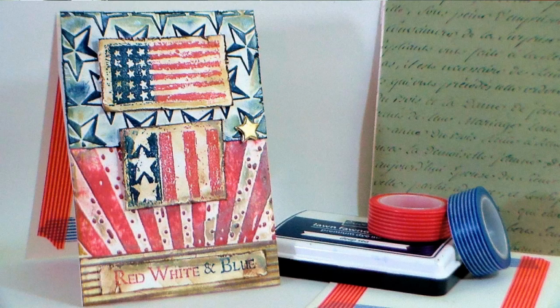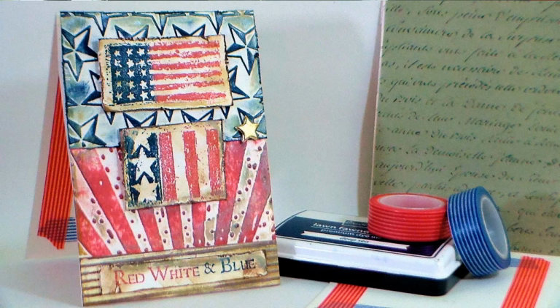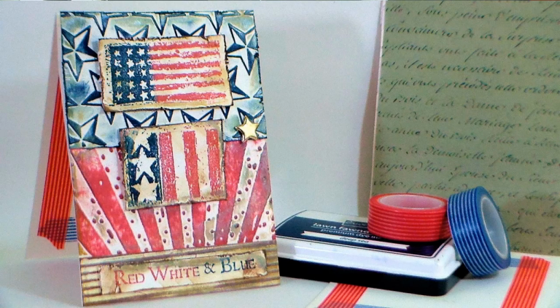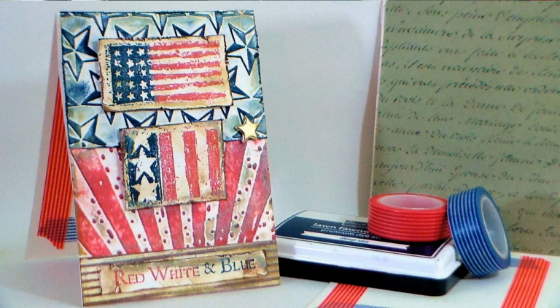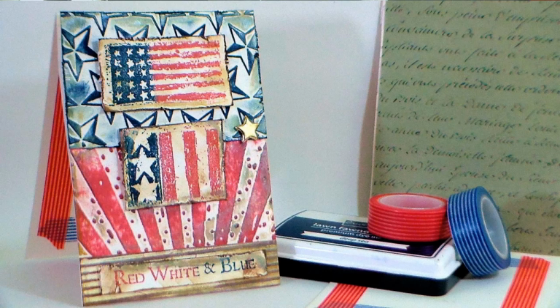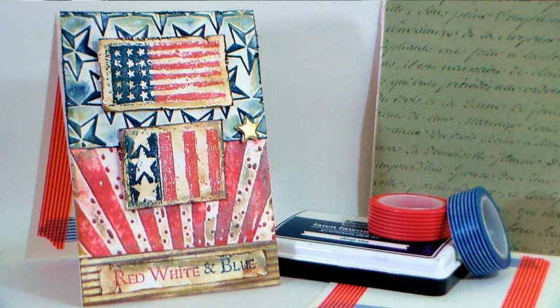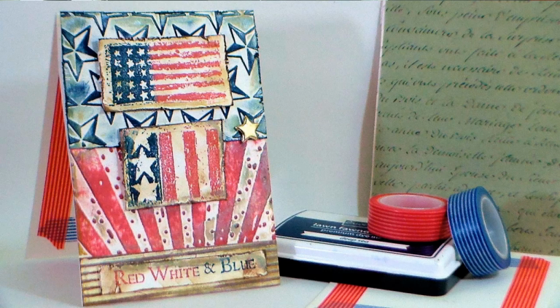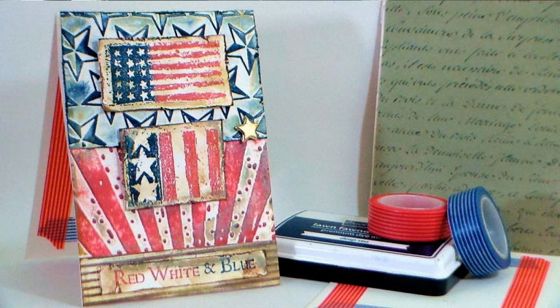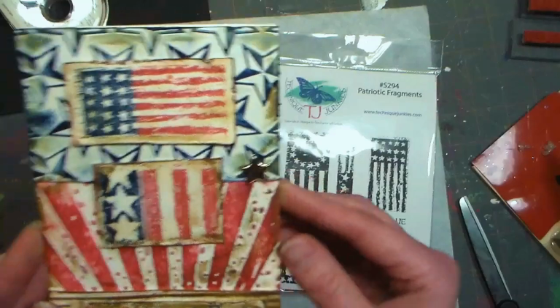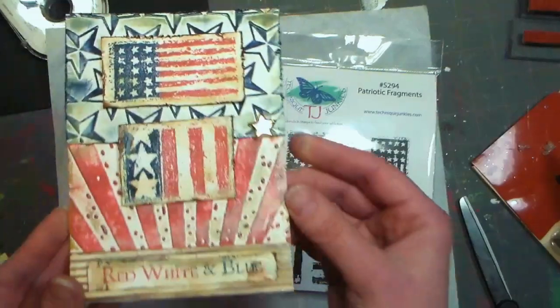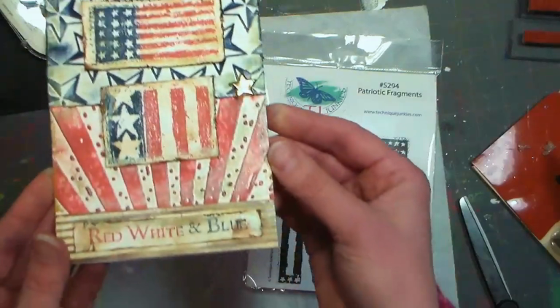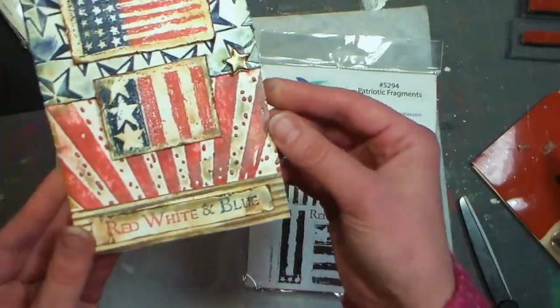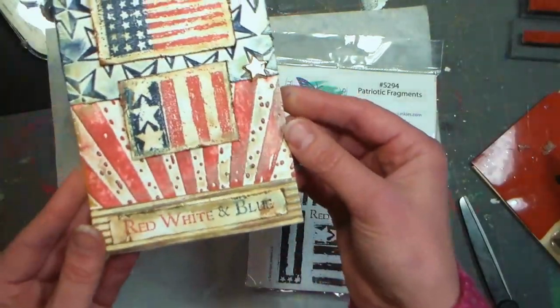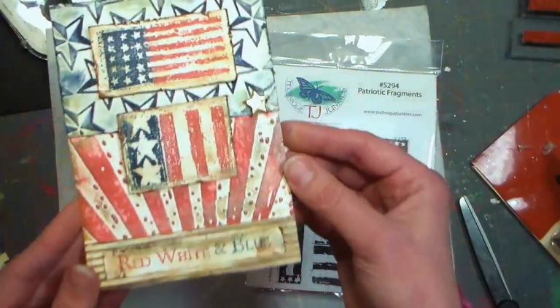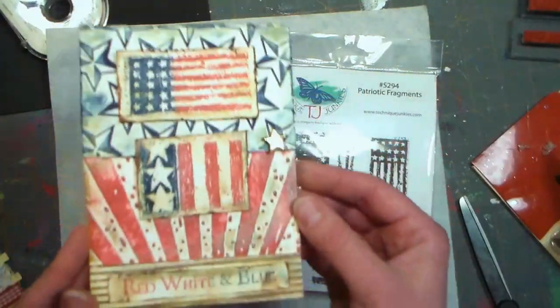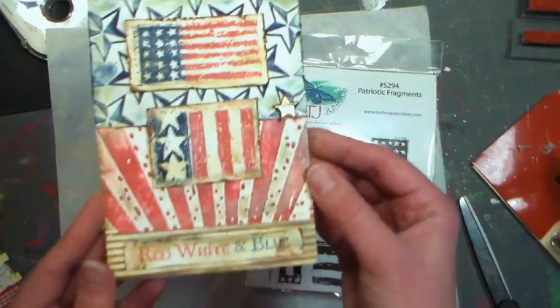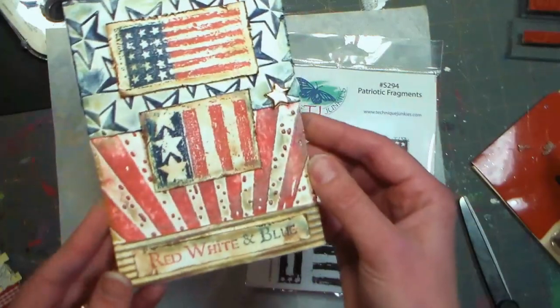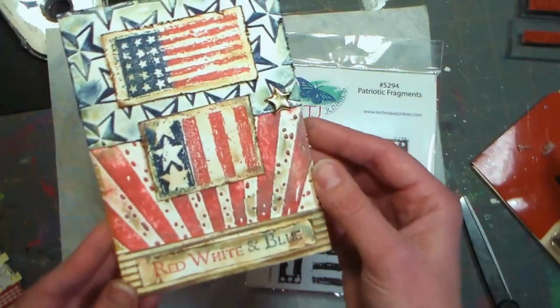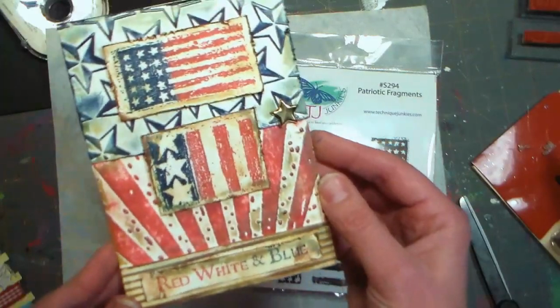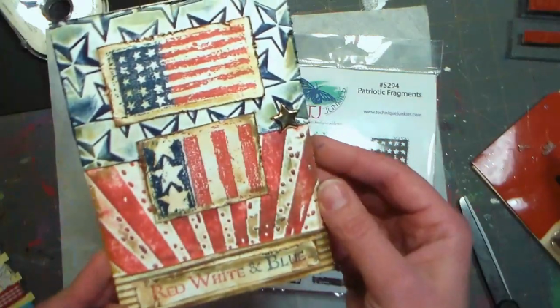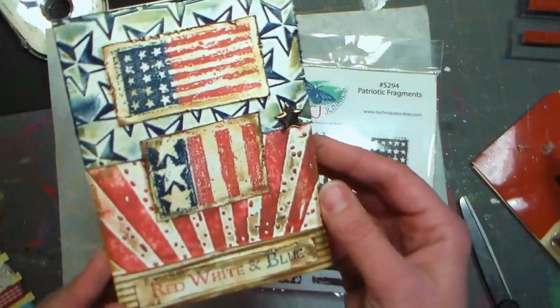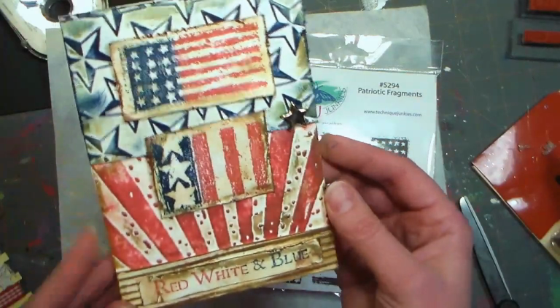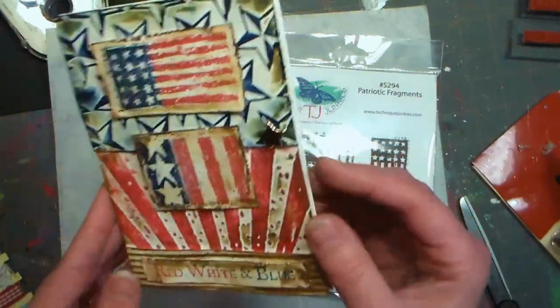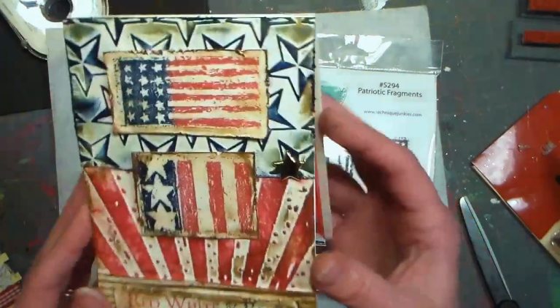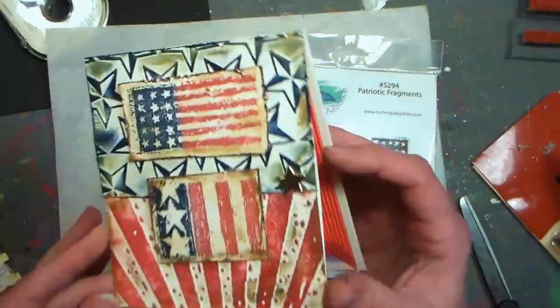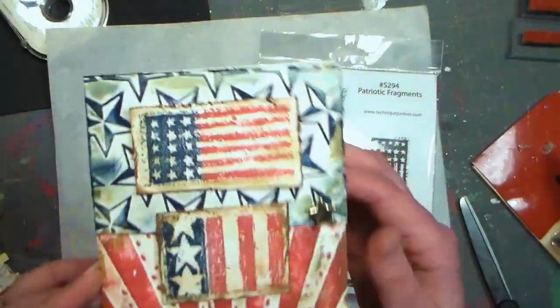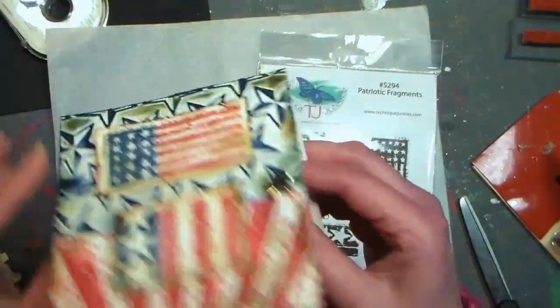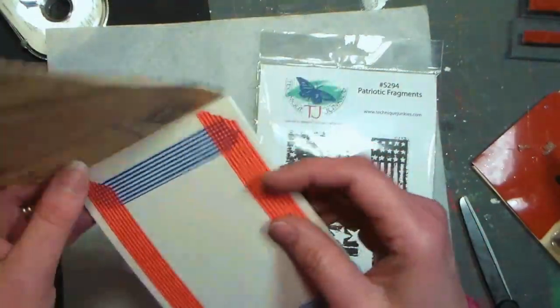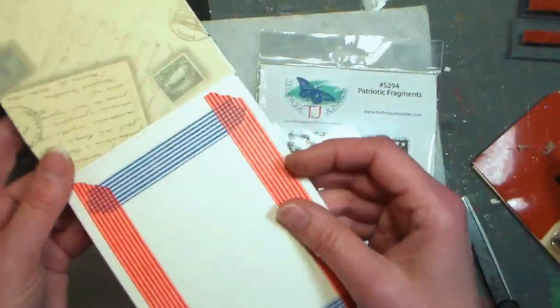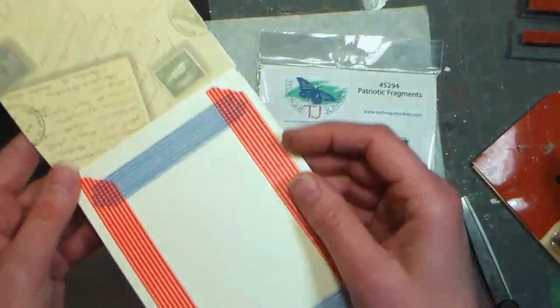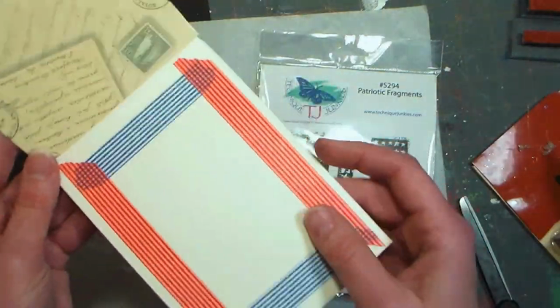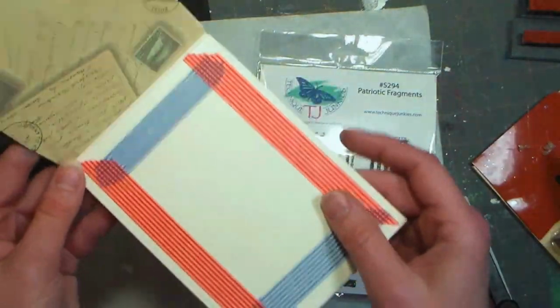Hi there! Lindsay here, the Frugal Crafter. Today I'm gonna show you how to make this patriotic card. I made it for one of my good friends who just became an American citizen. Glenna, I'm so proud of you!